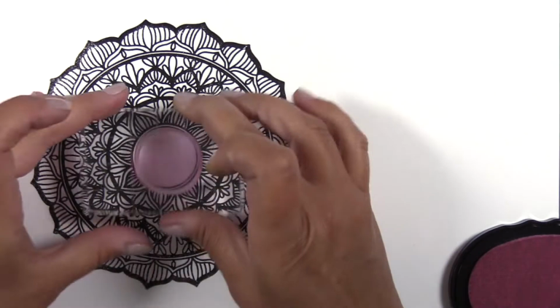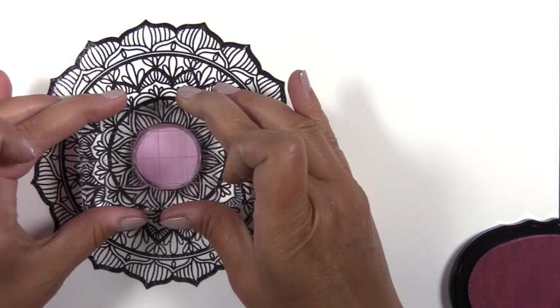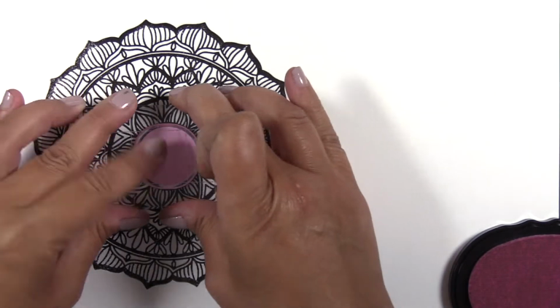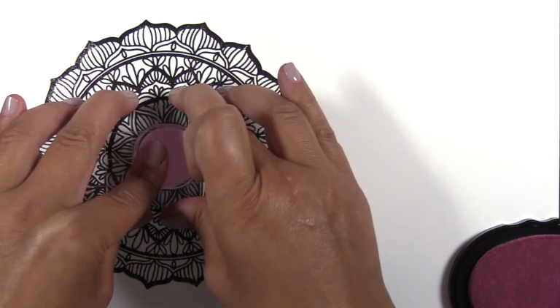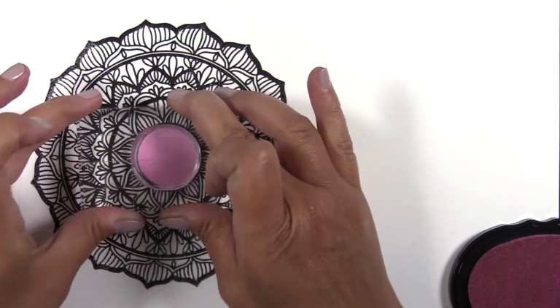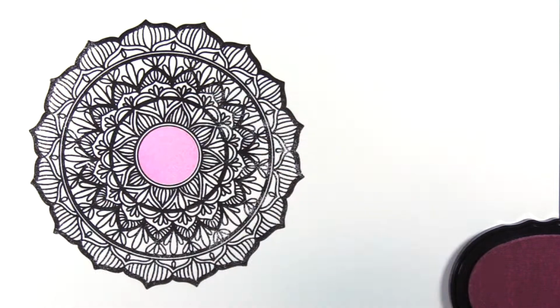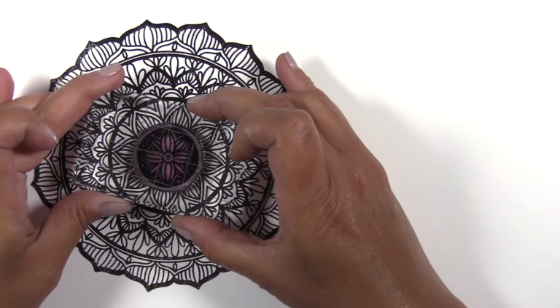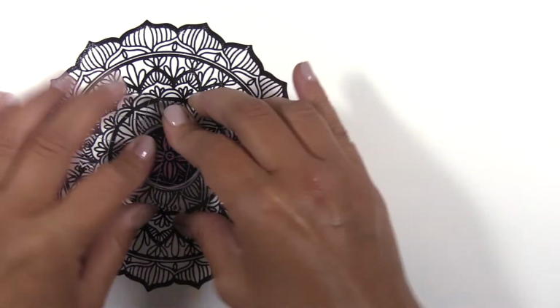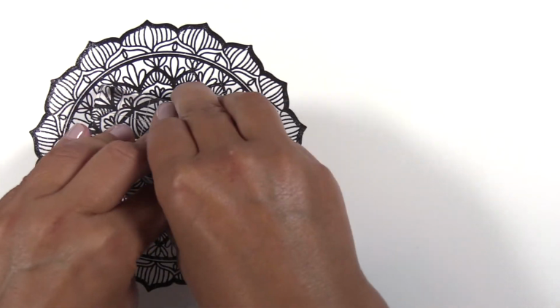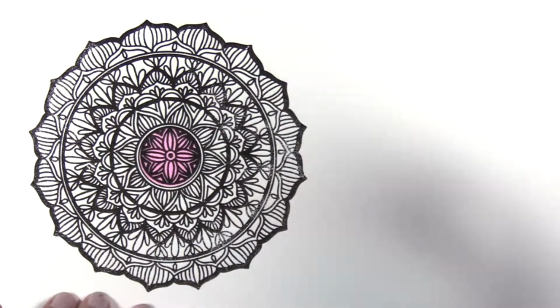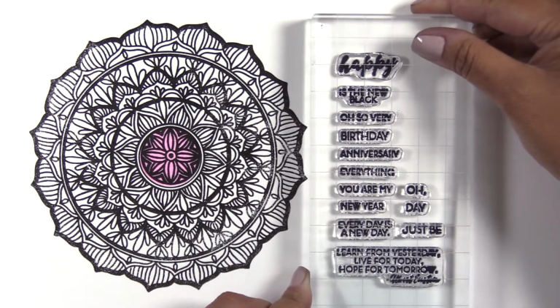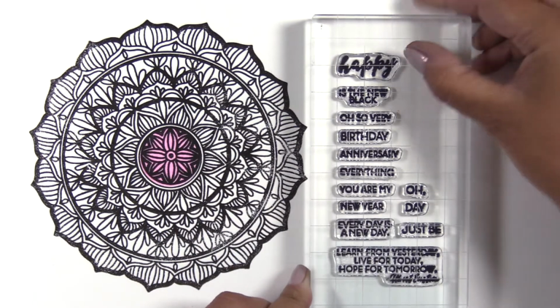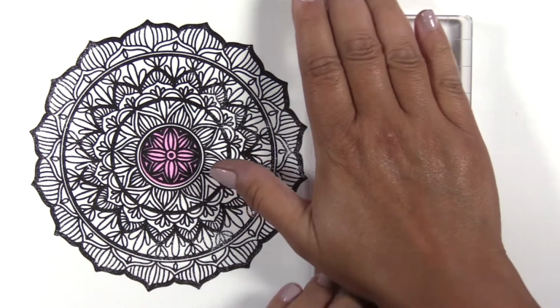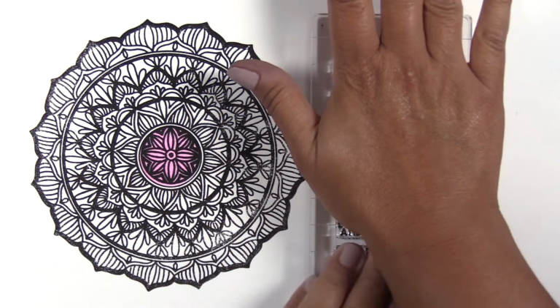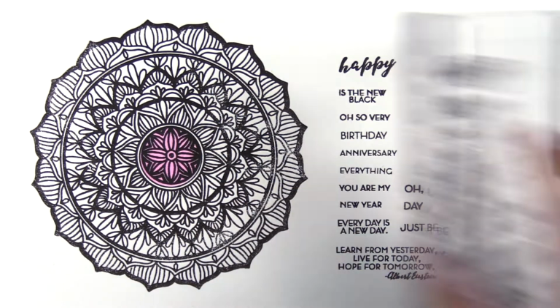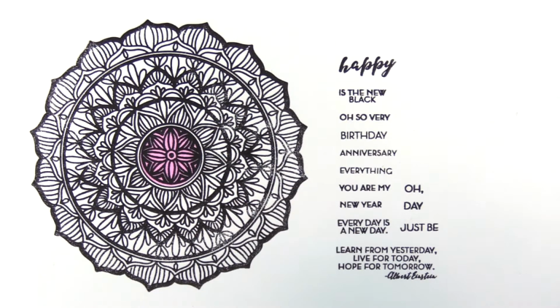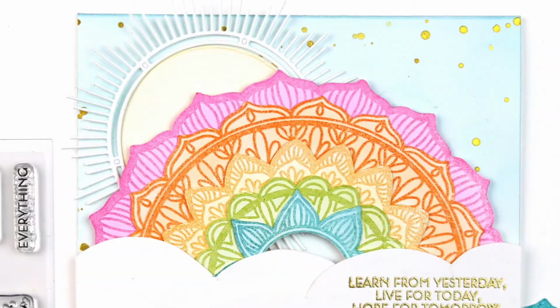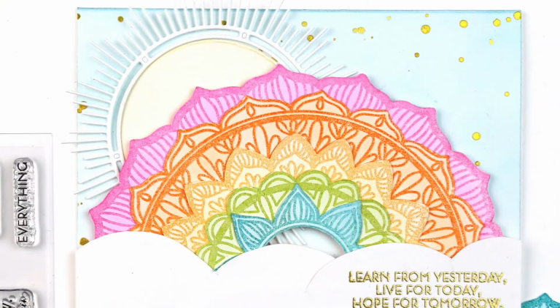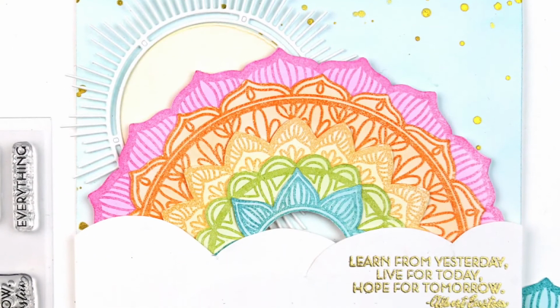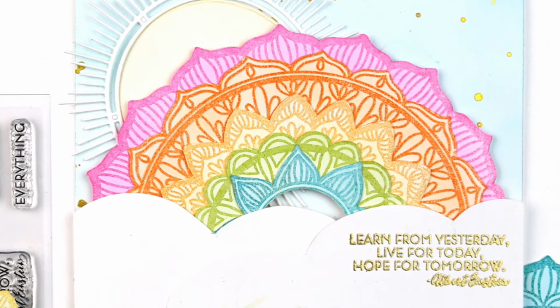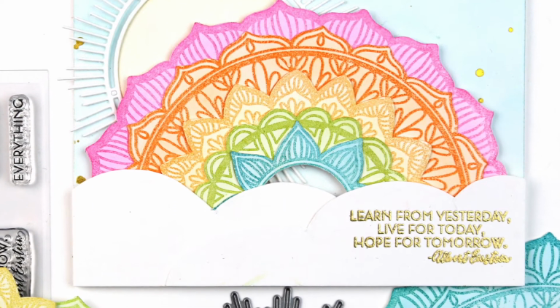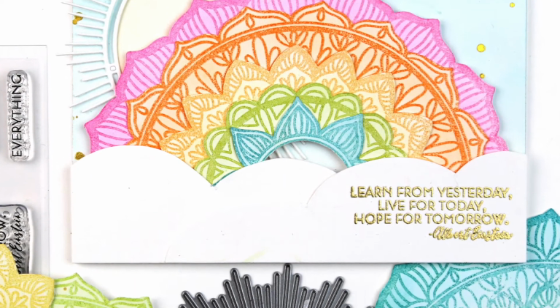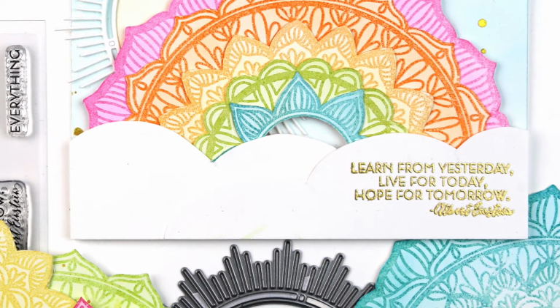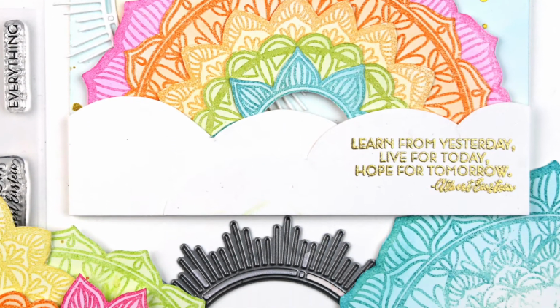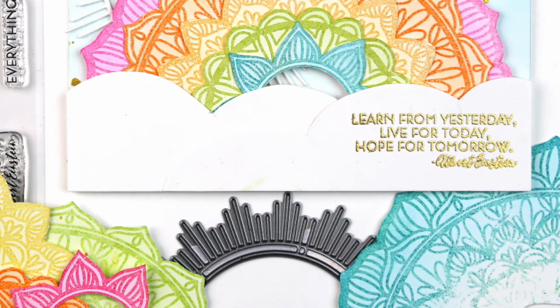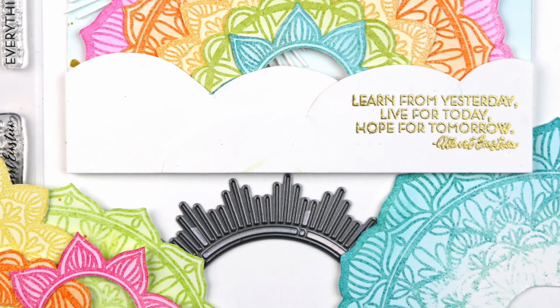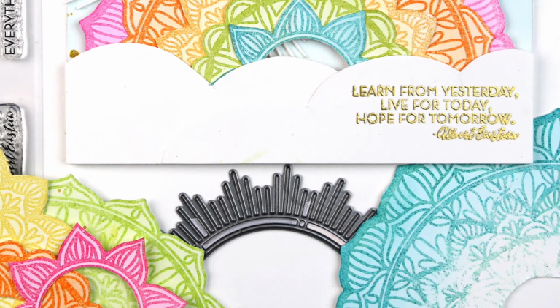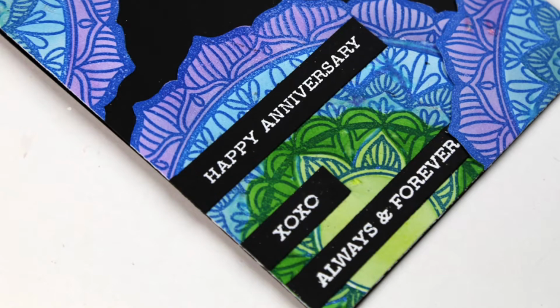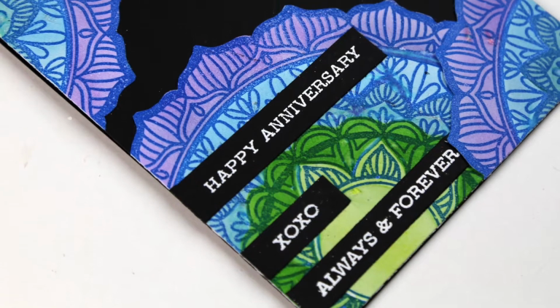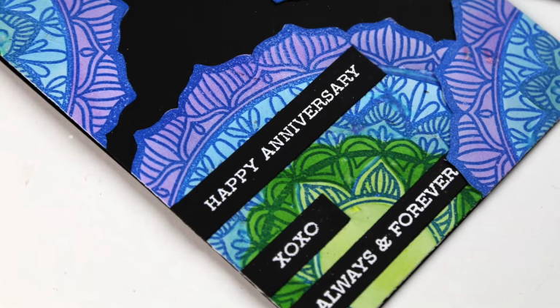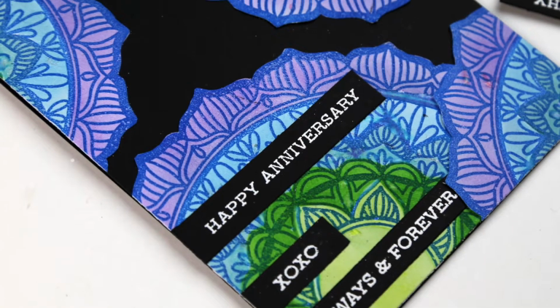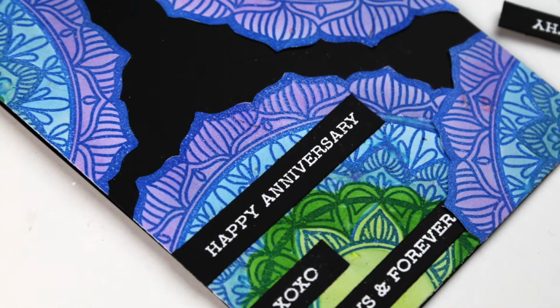Create beautiful projects with this large hand-drawn mandala image and sentiments for all occasions. The set also features two different separate centers for the large mandala that you can mix and match or leave out to change up the look.